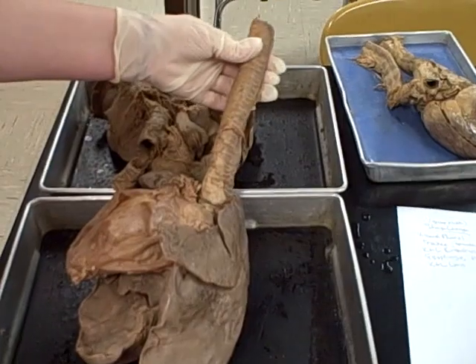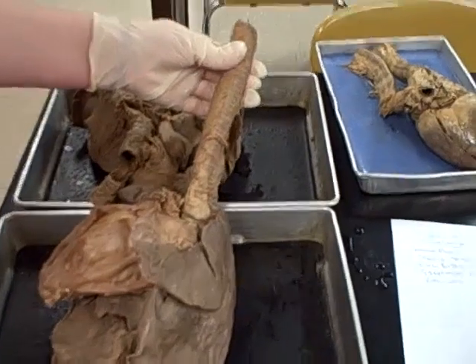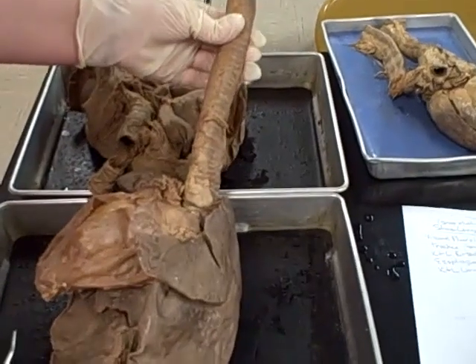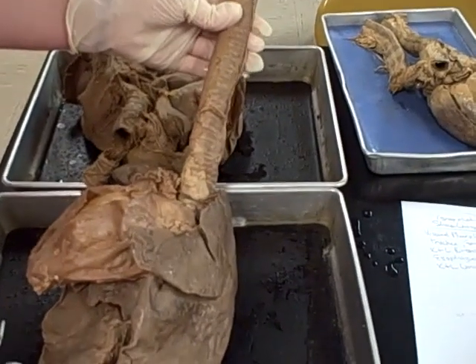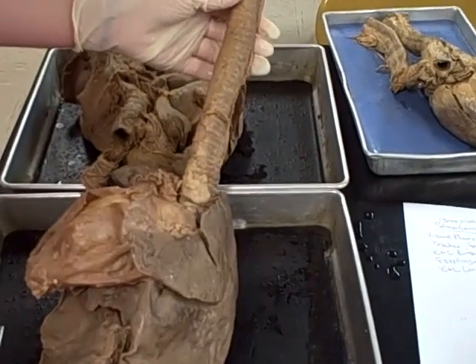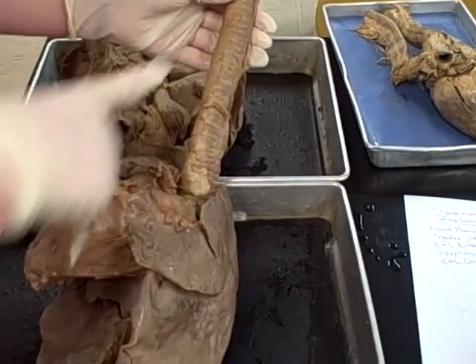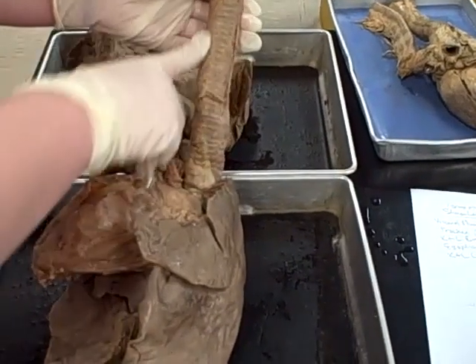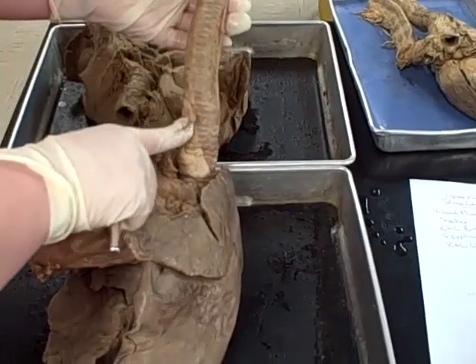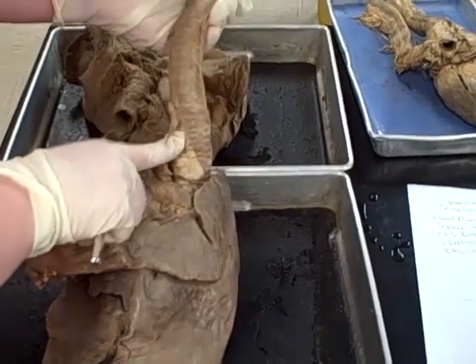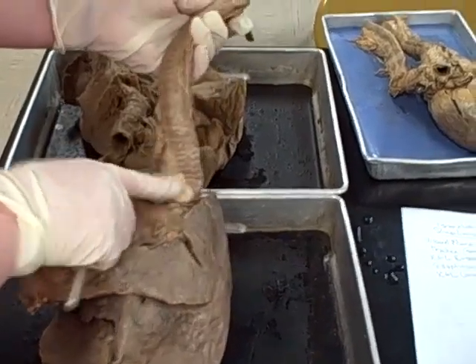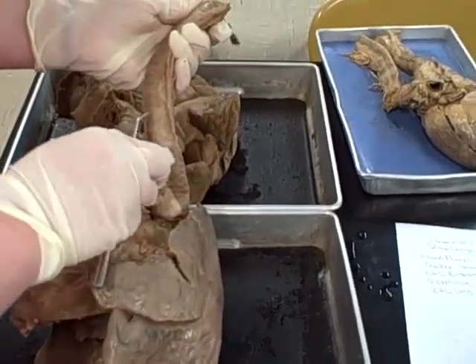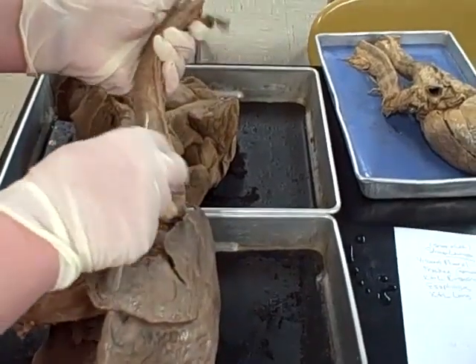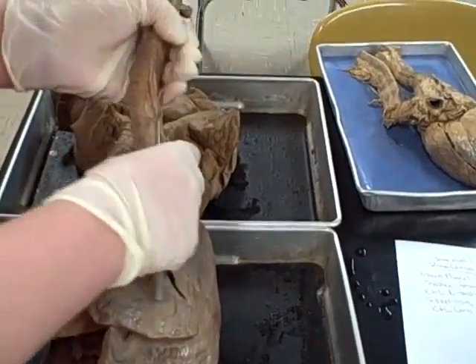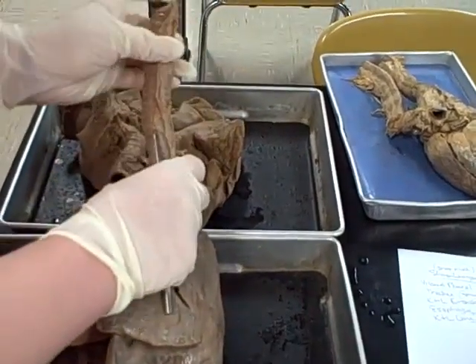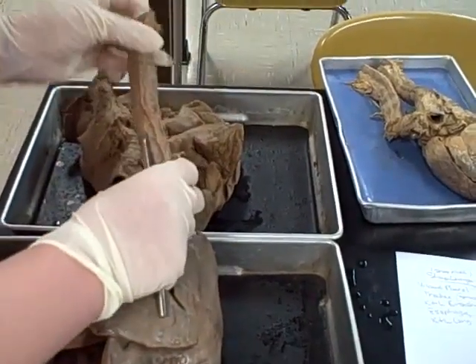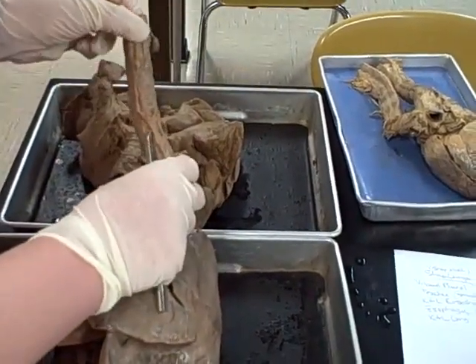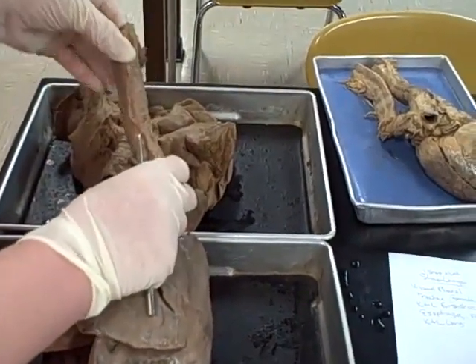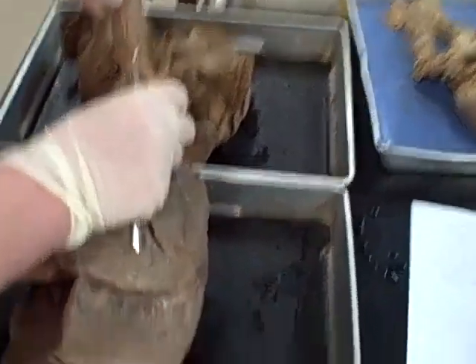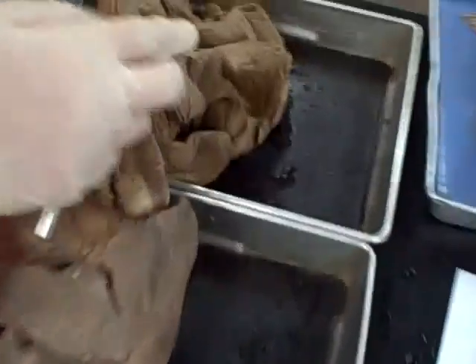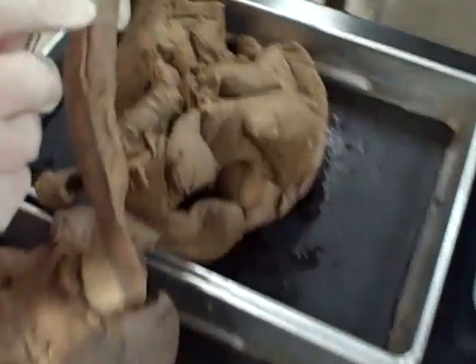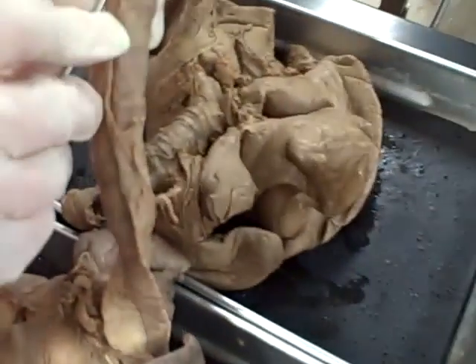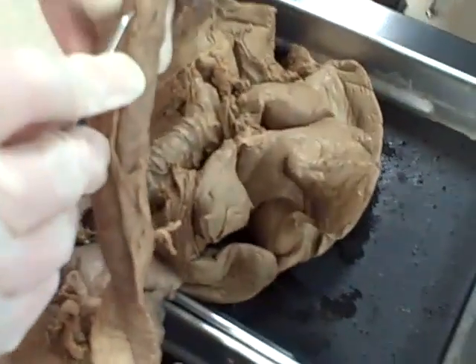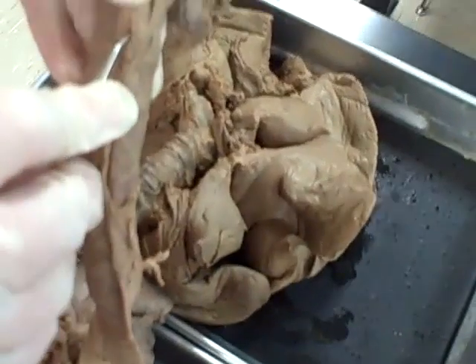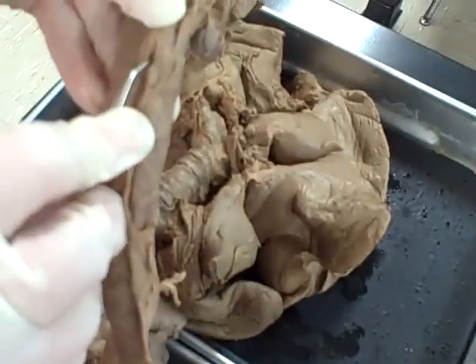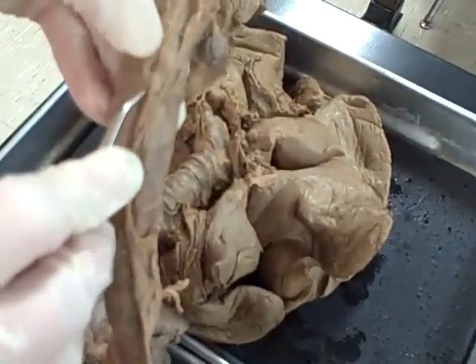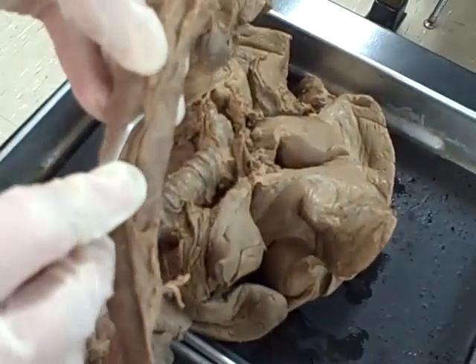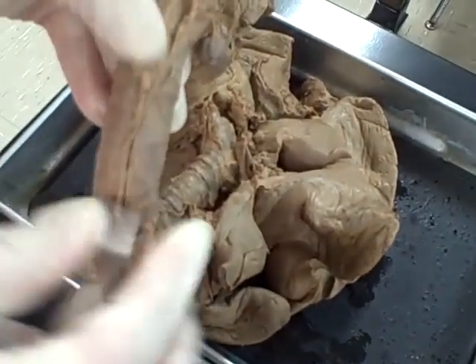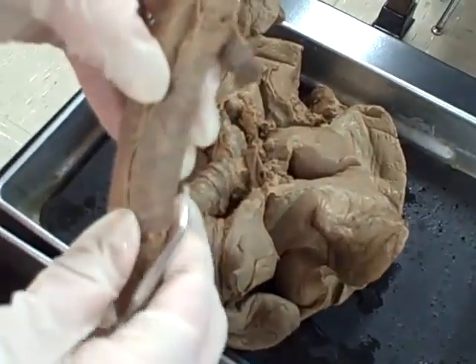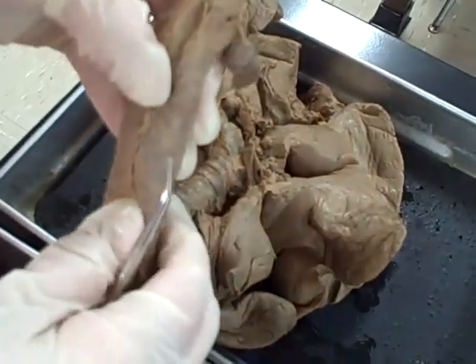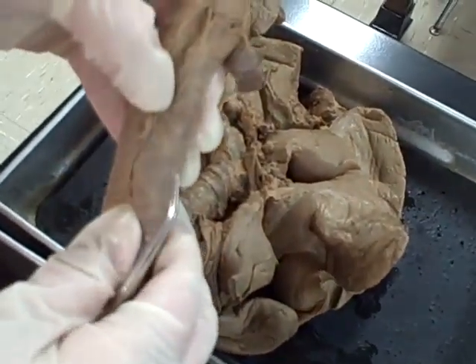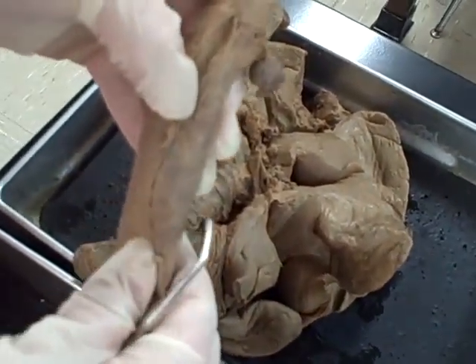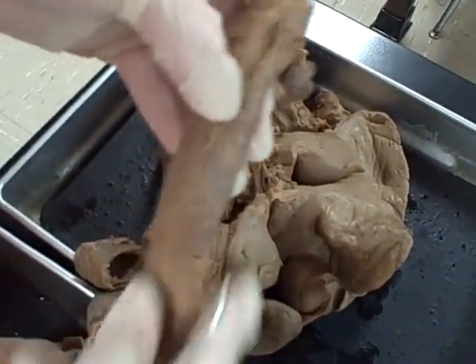Here's the sheep pluck. We have the trachea here with the tracheal rings, and then if you look toward the back, here is the membranous portion of the trachea. It's hard to see but when you feel it, it's softer.